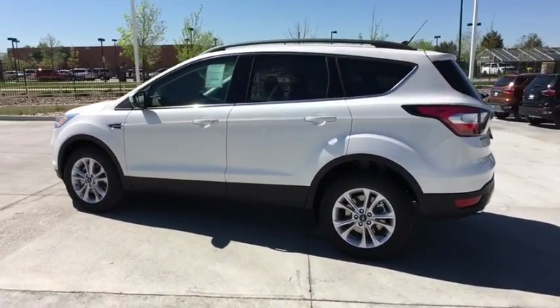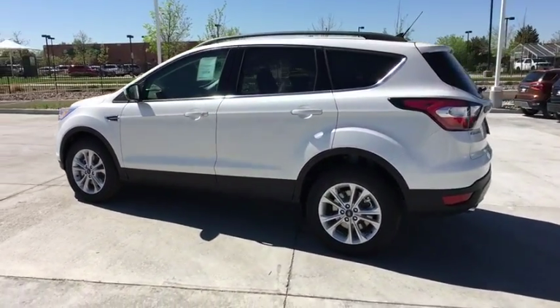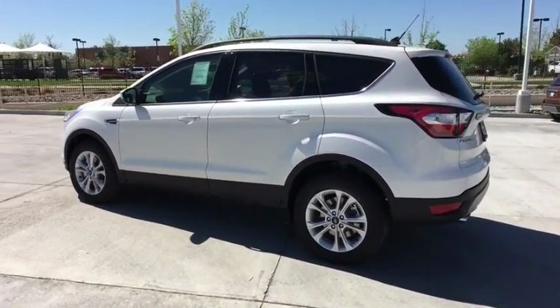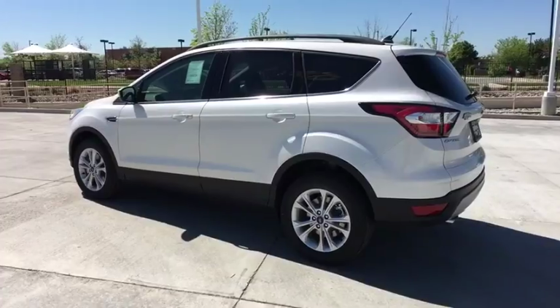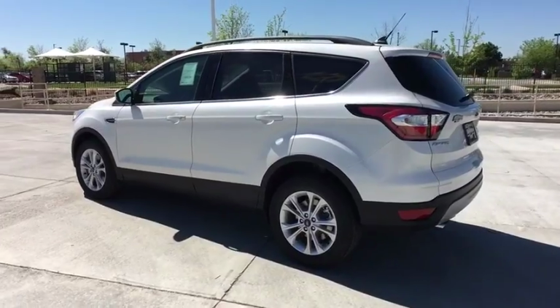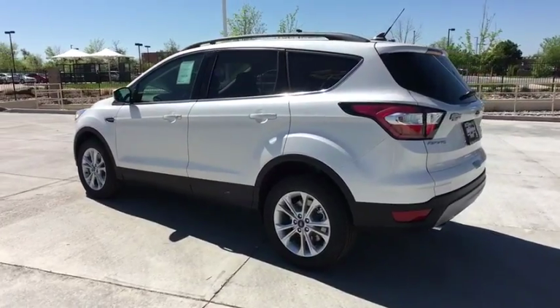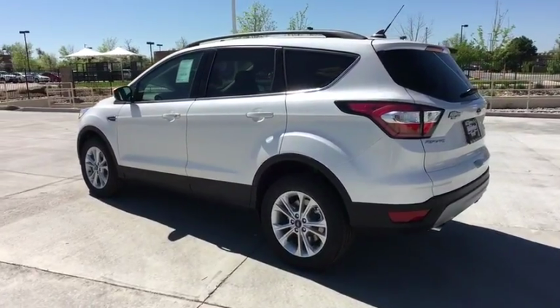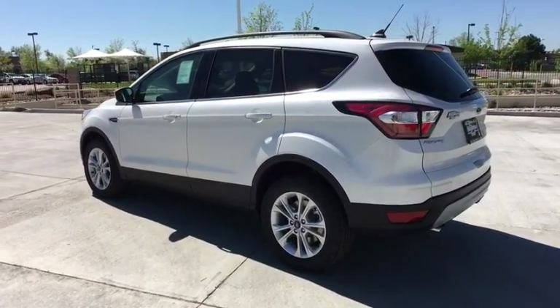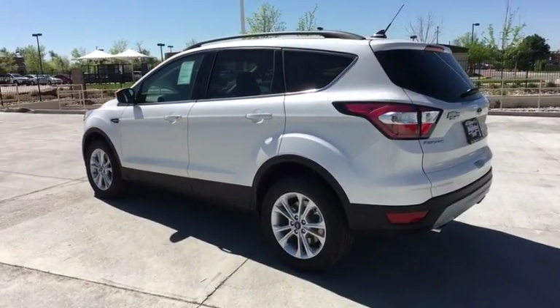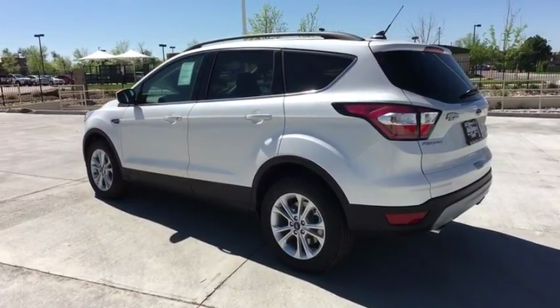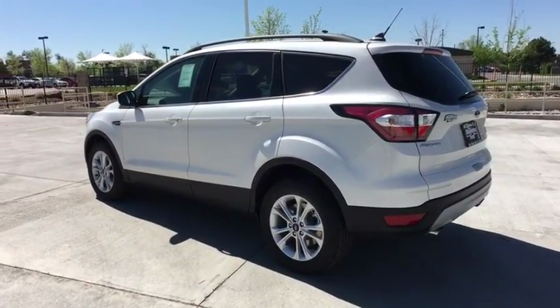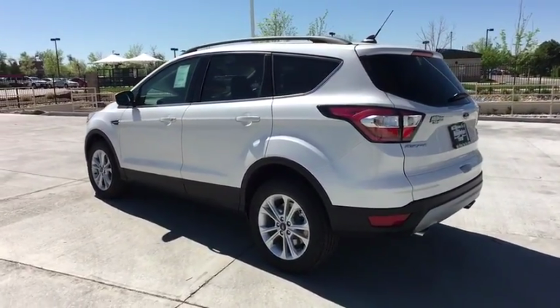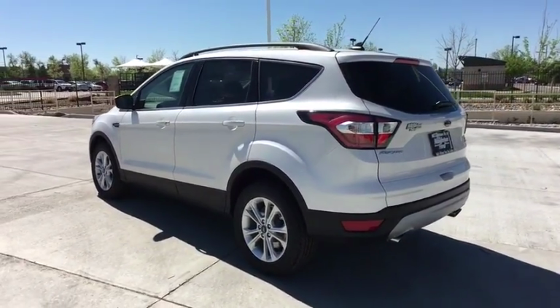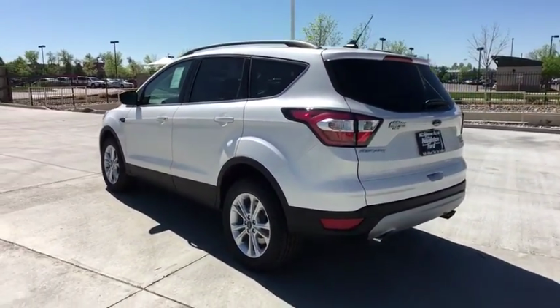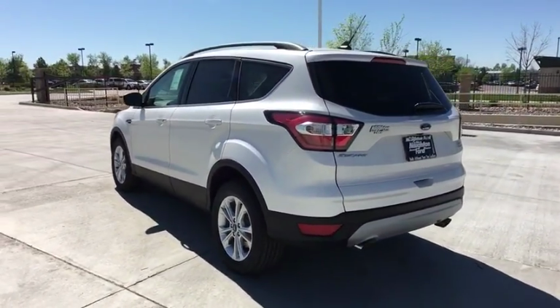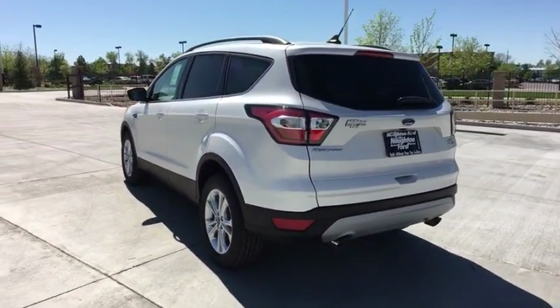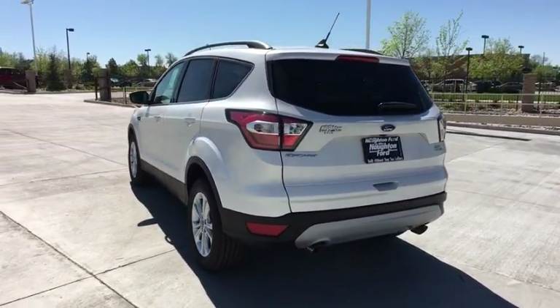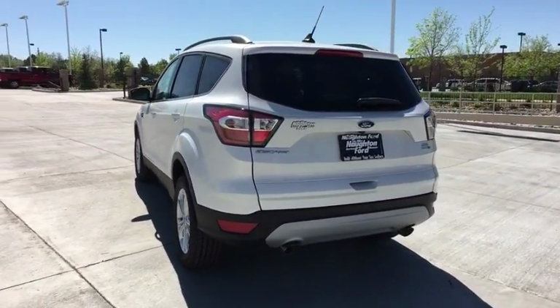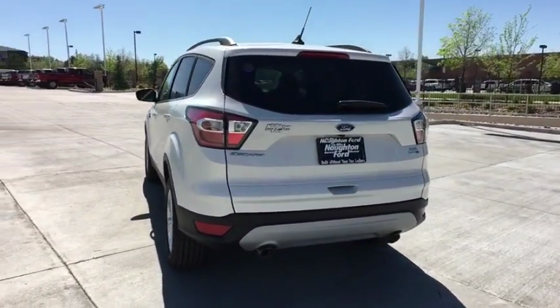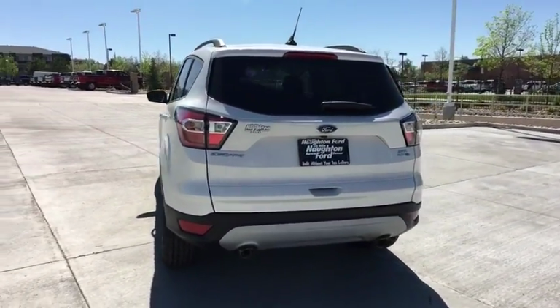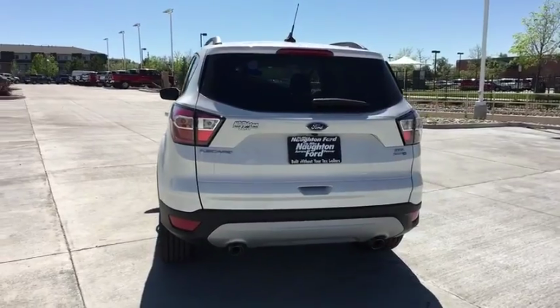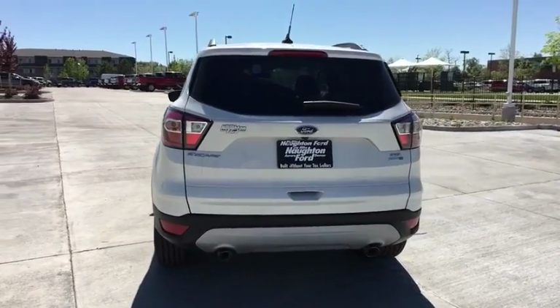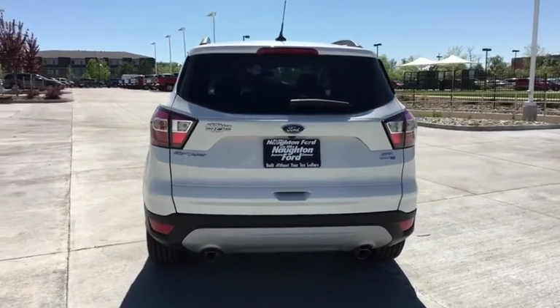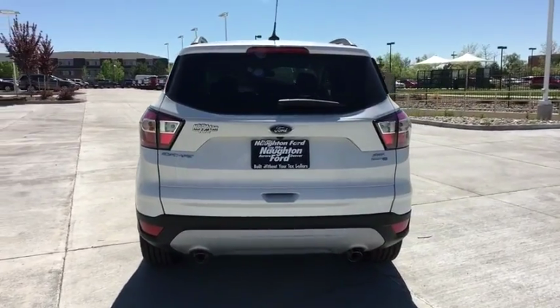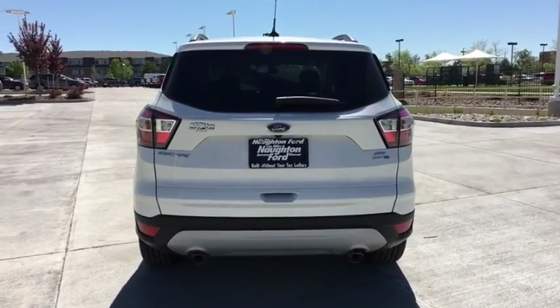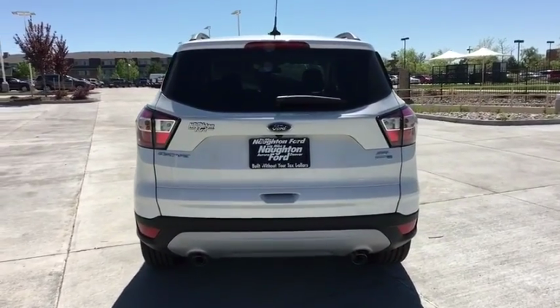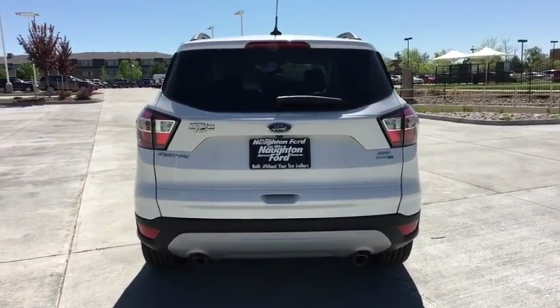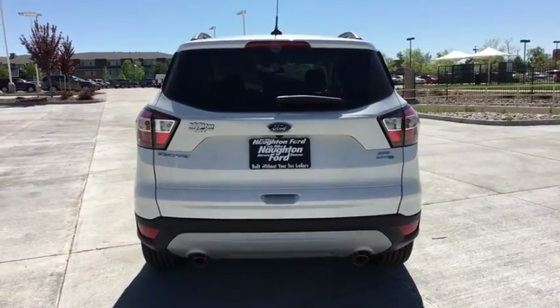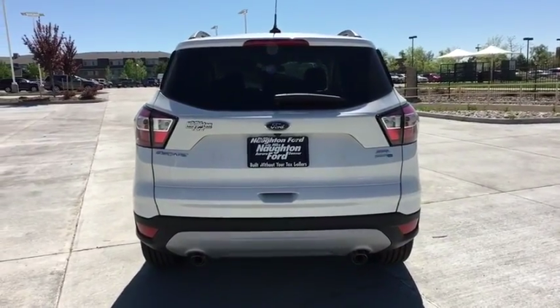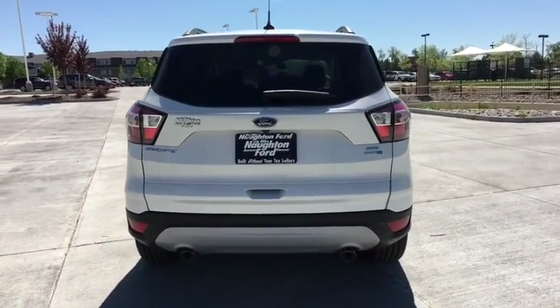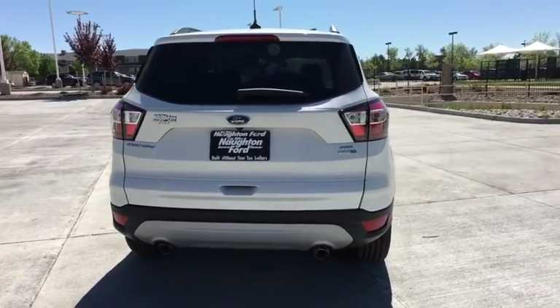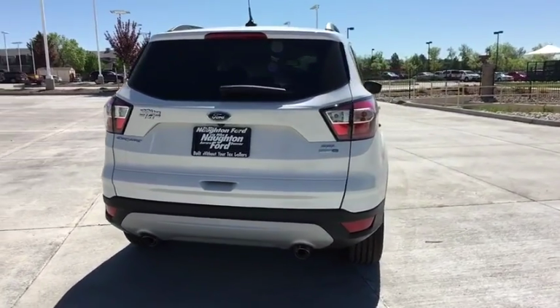Keyless entry, backup camera, navigation system, power liftgate, remote engine start, four-wheel drive, leather-wrapped steering wheel, power steering, adjustable steering wheel.